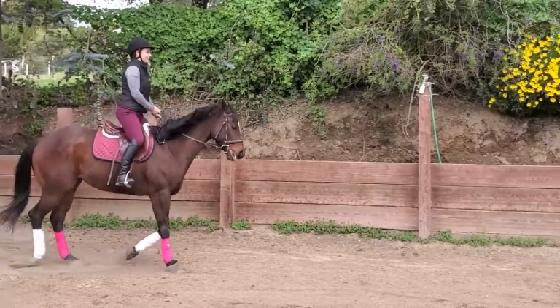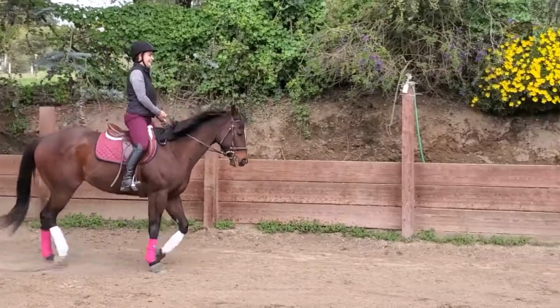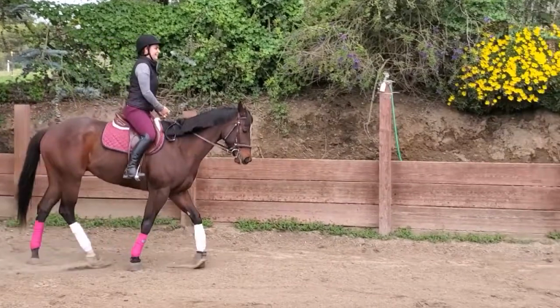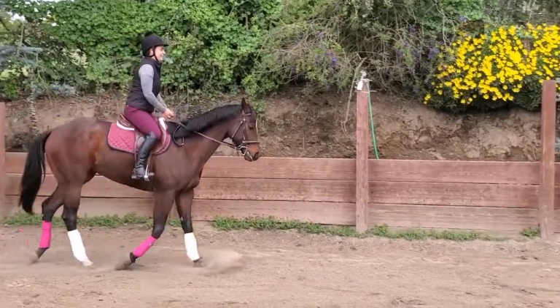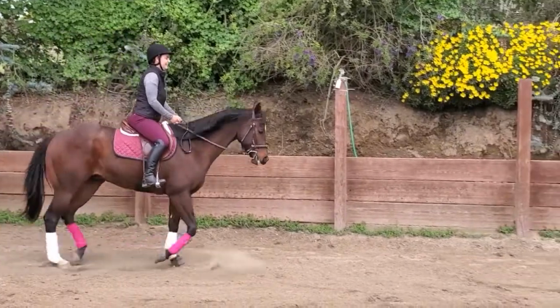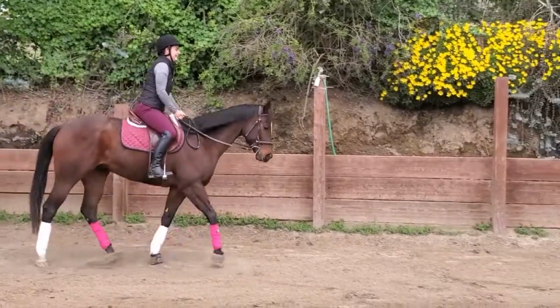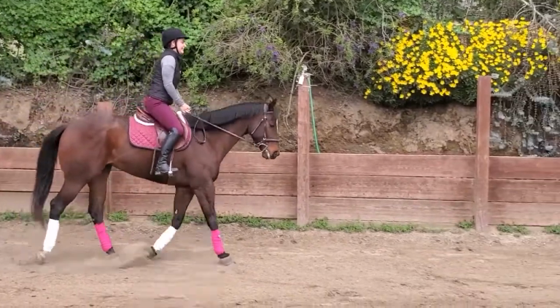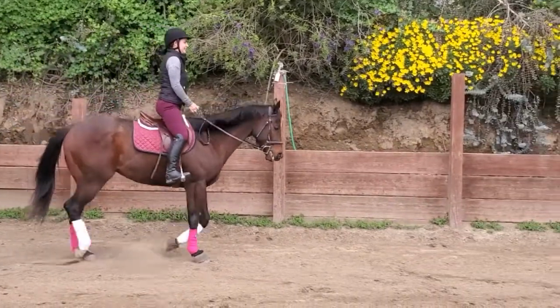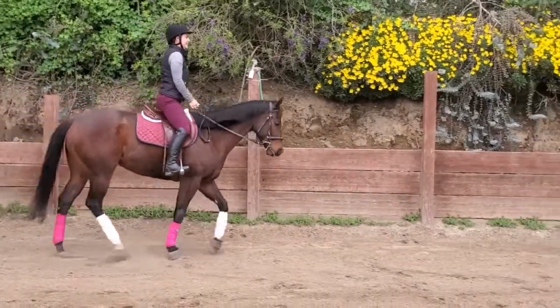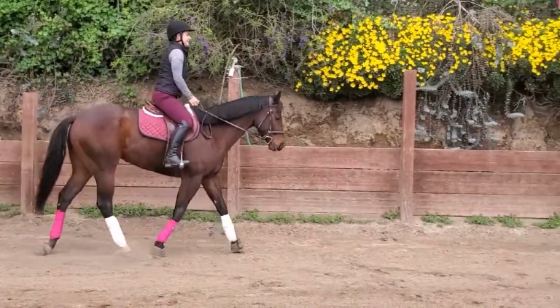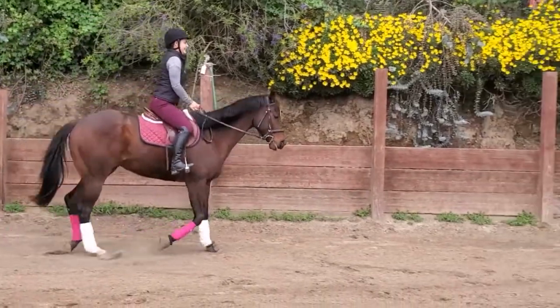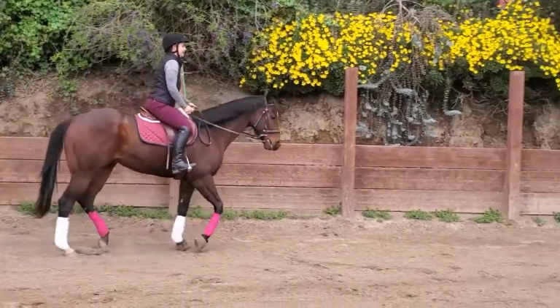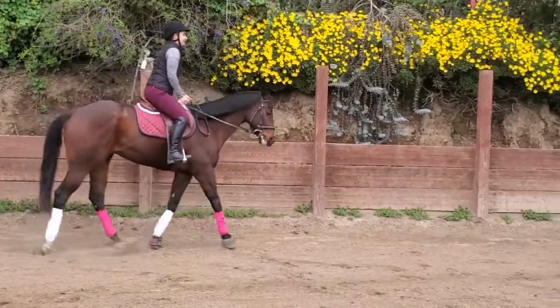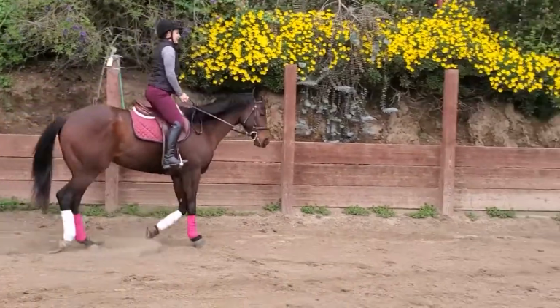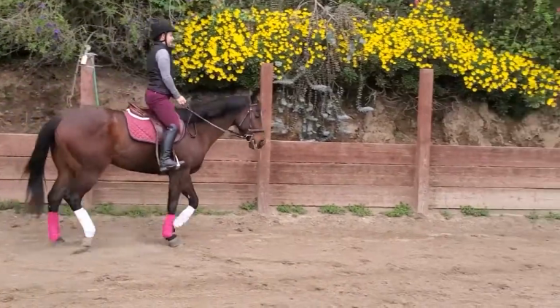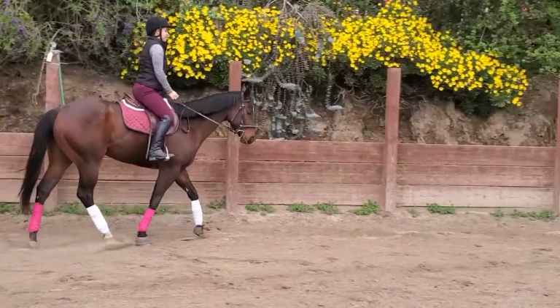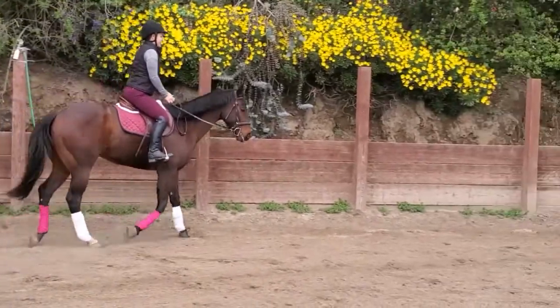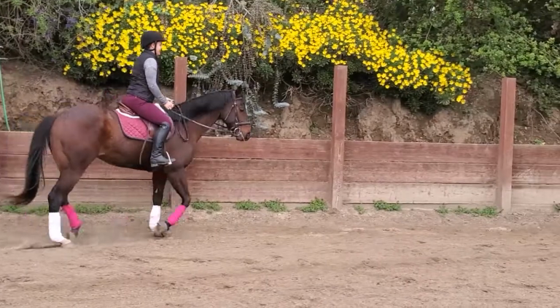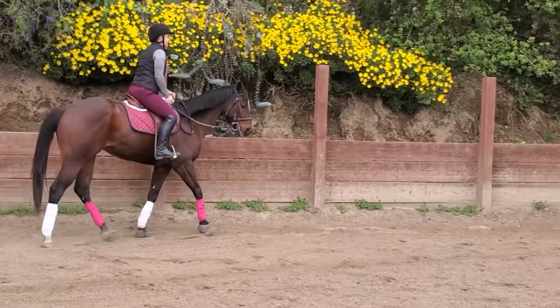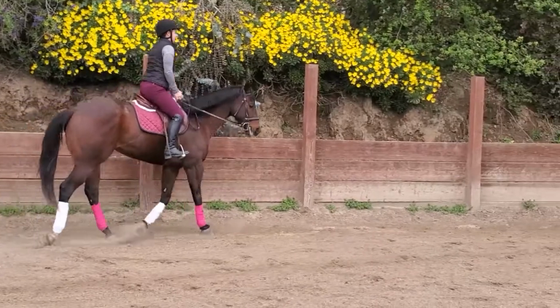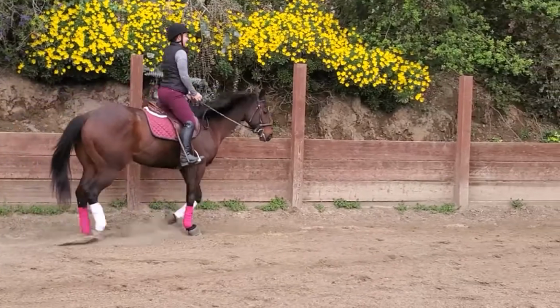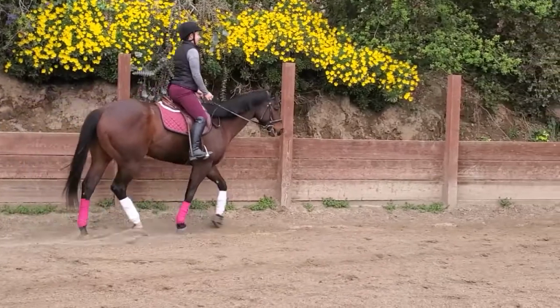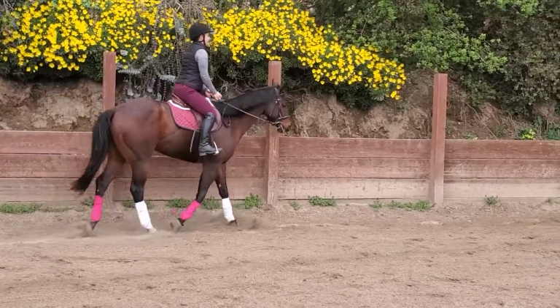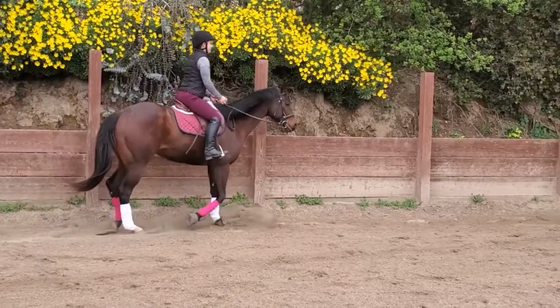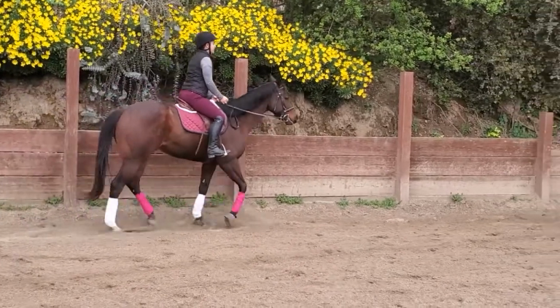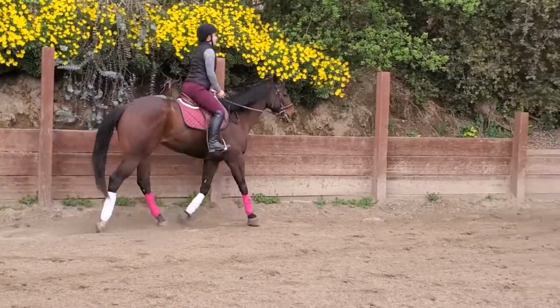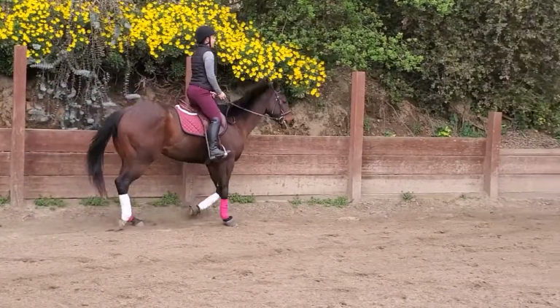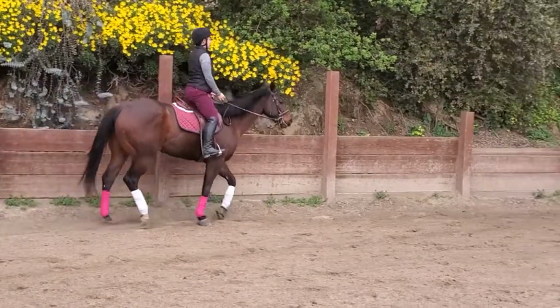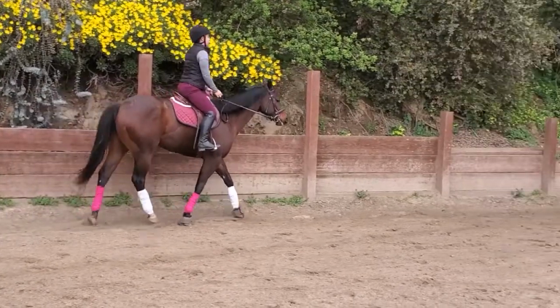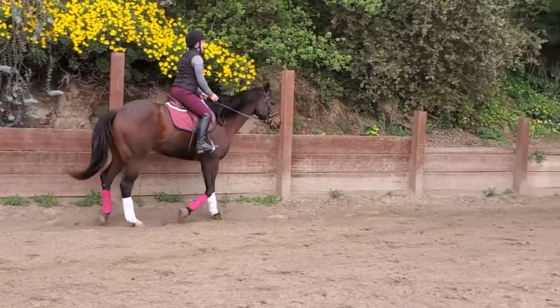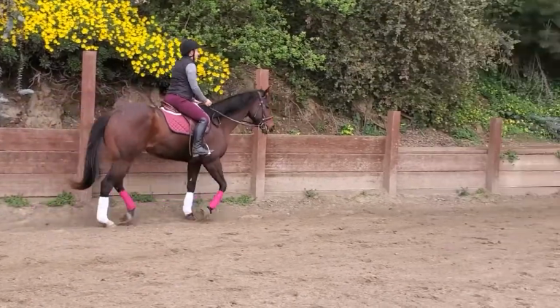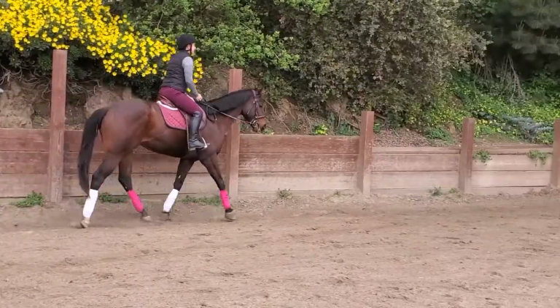So again, I'm going to be rising with the white leg going forward and sitting with the pink leg. Rising with the white leg and sitting with the pink.